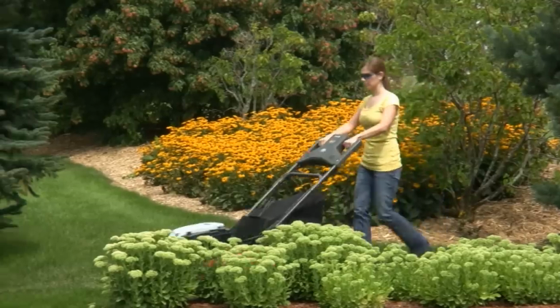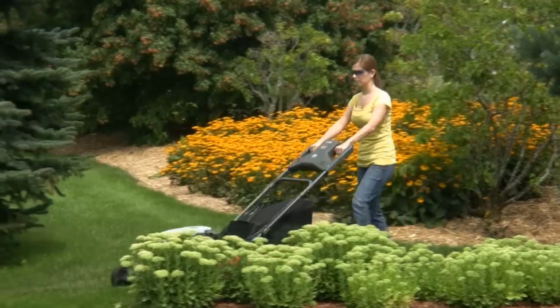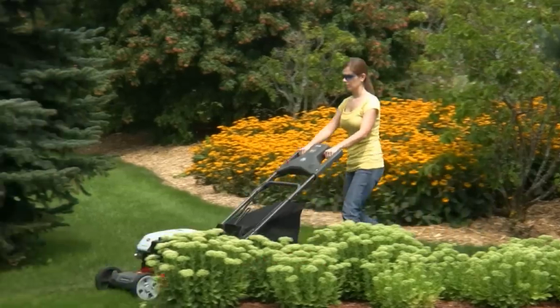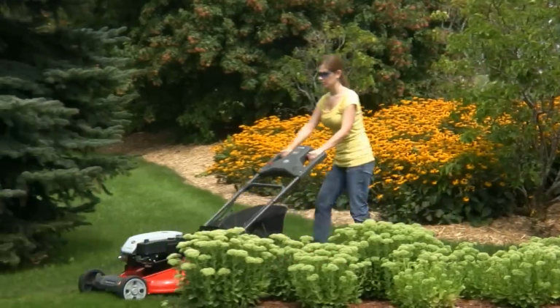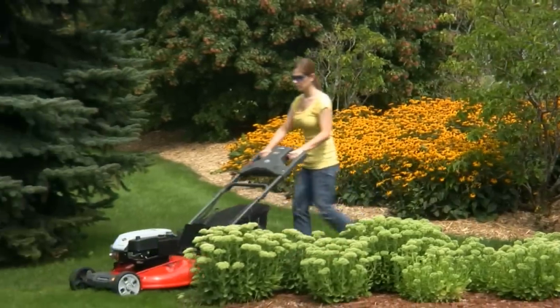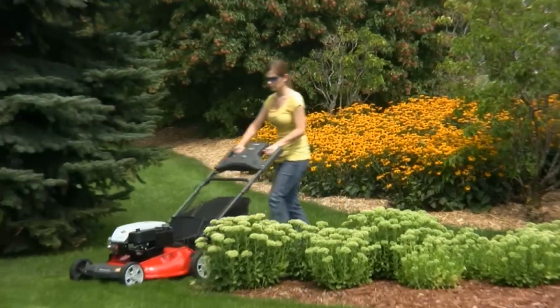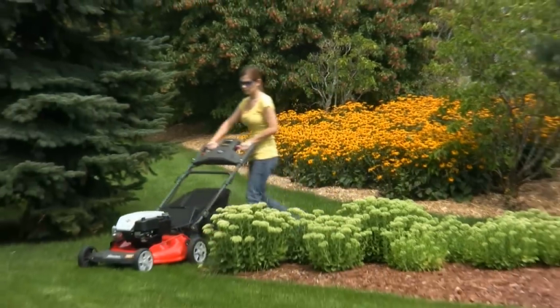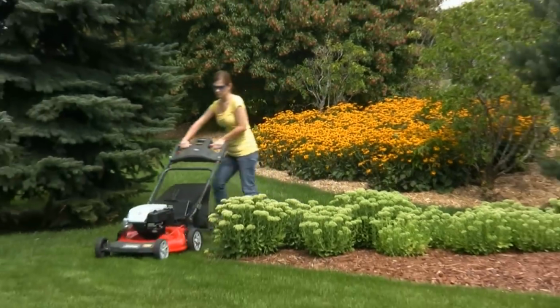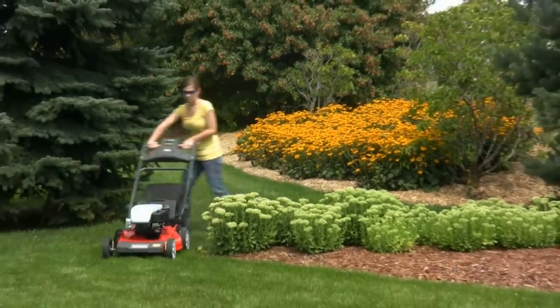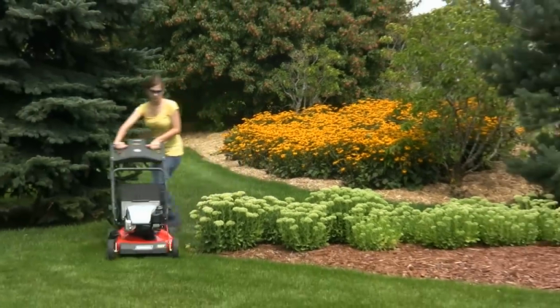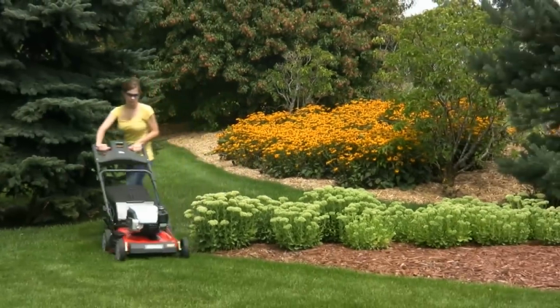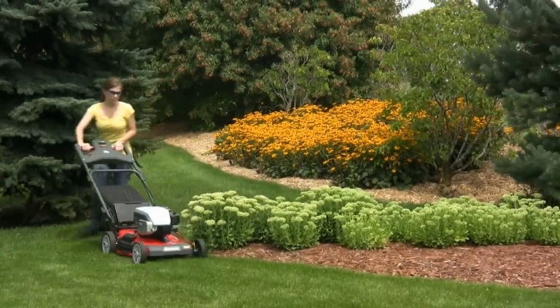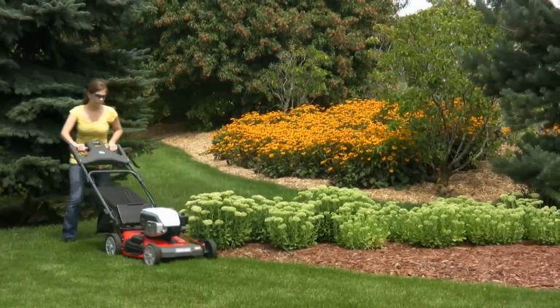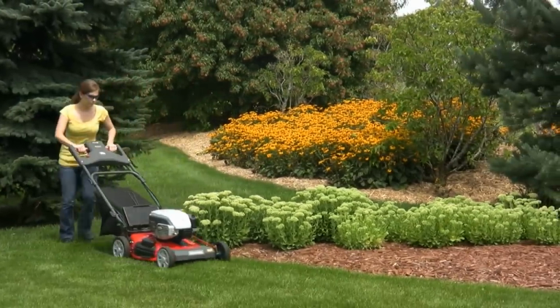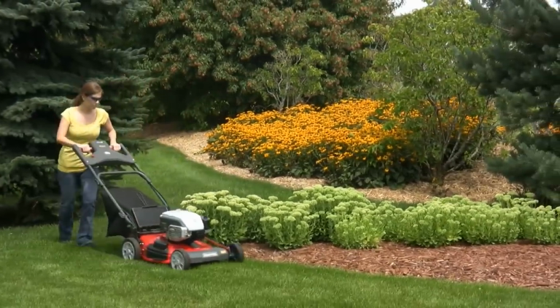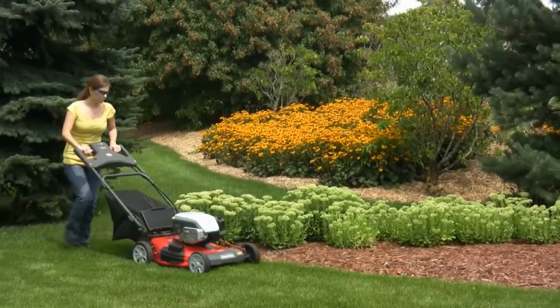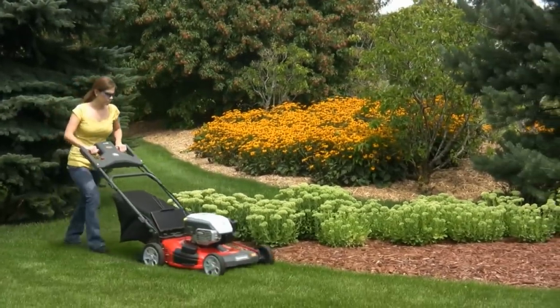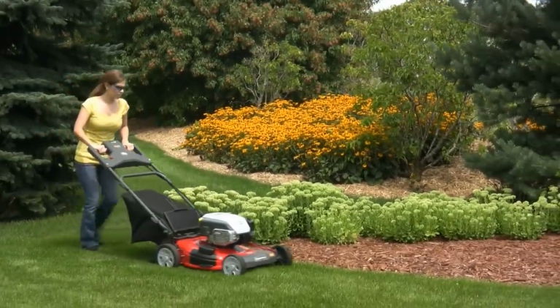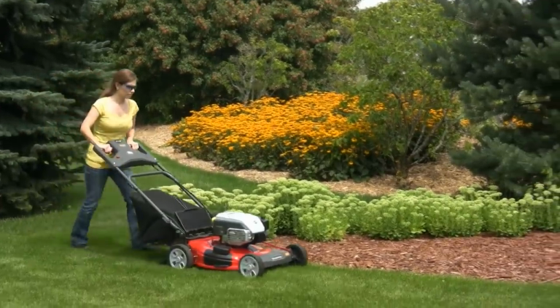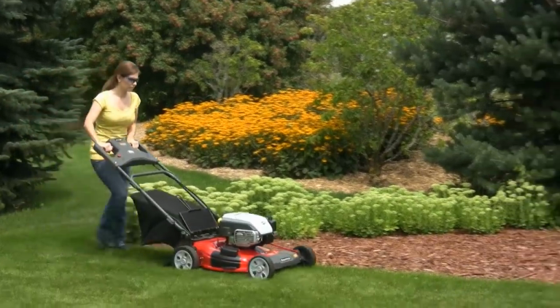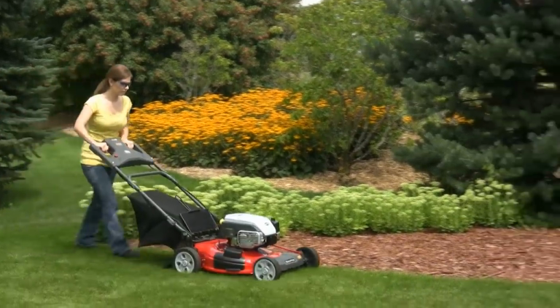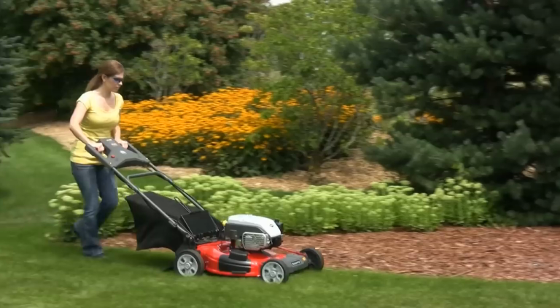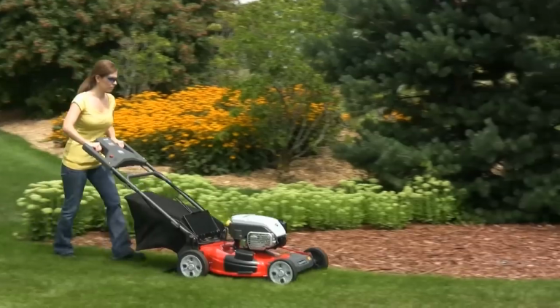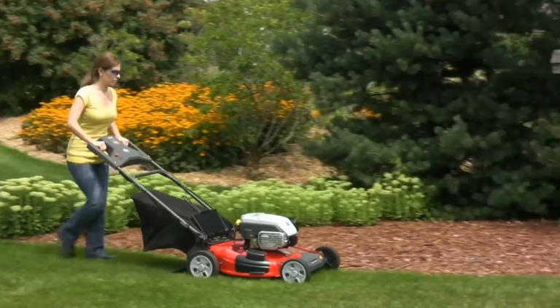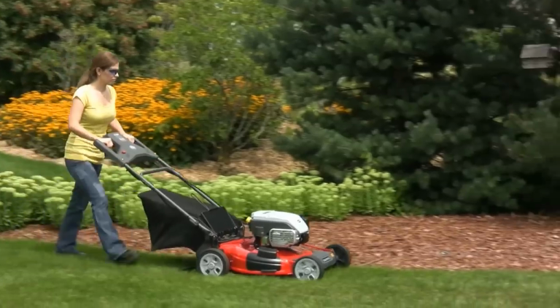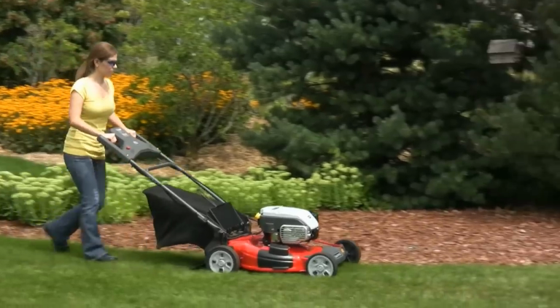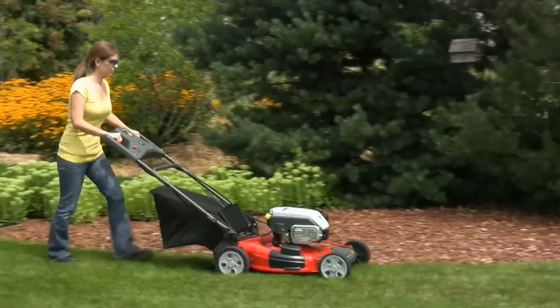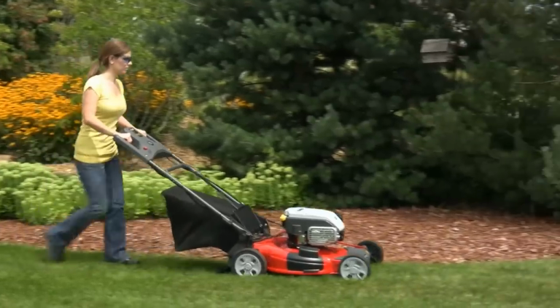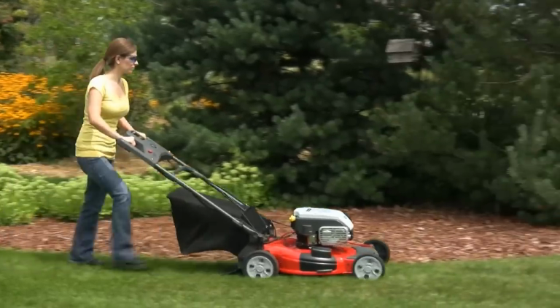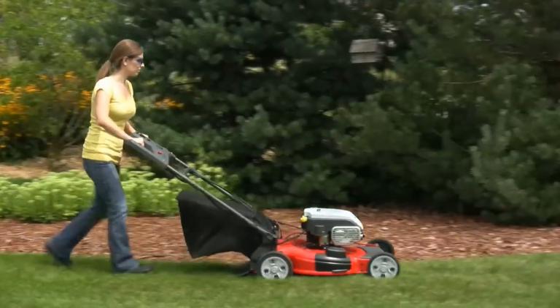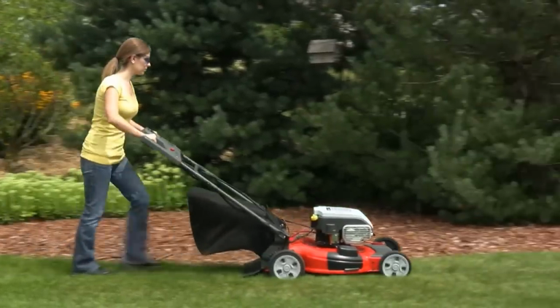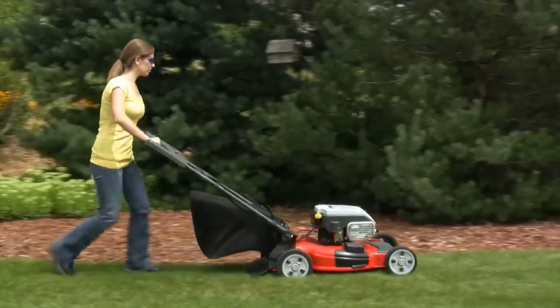If you want to mow faster, walk faster. If you want to mow slower, walk slower. Speed control is very smooth and natural.